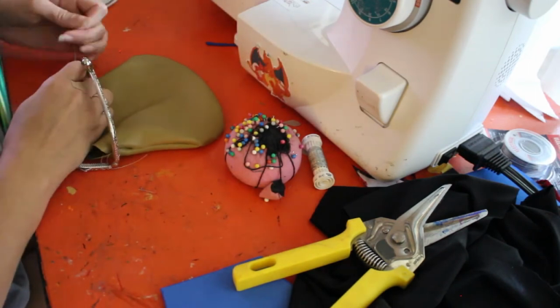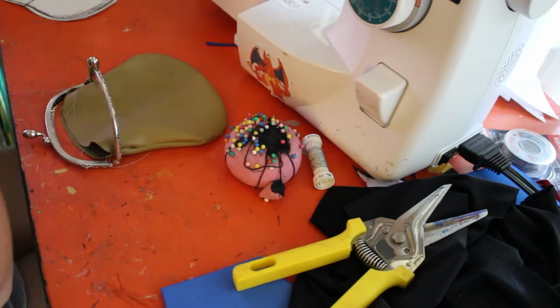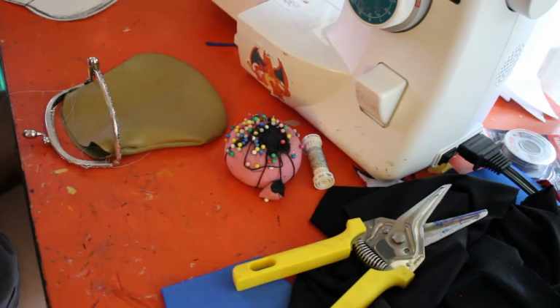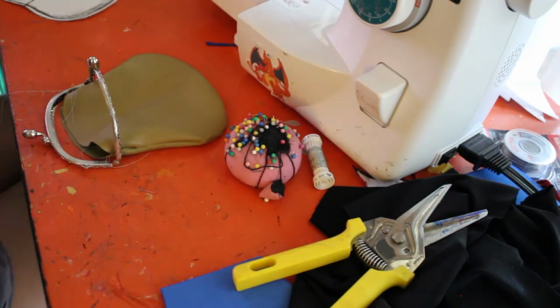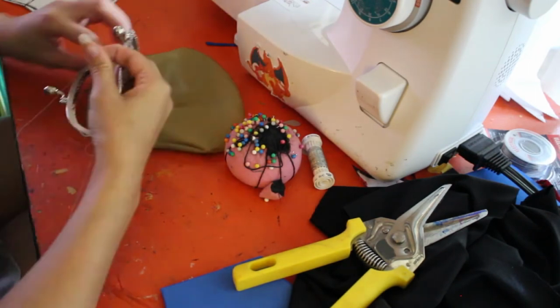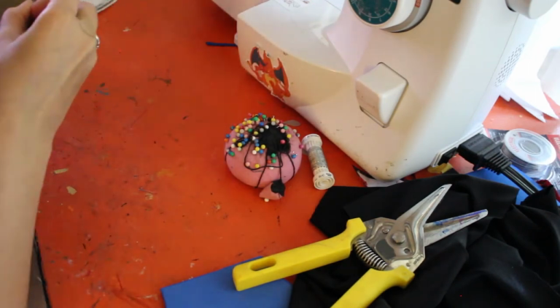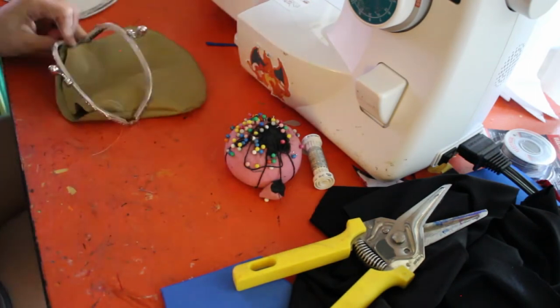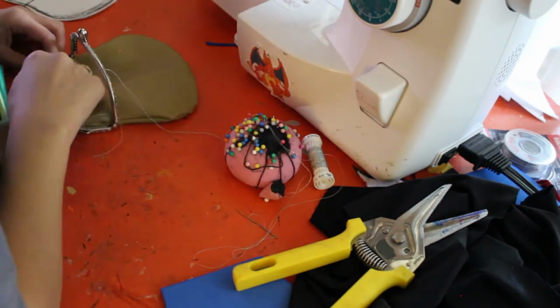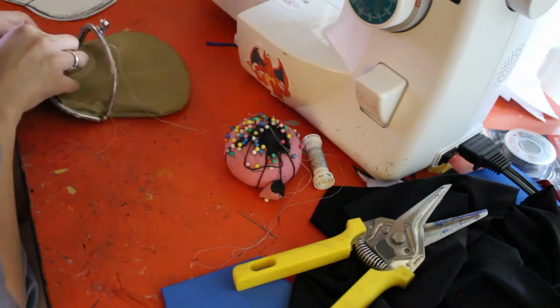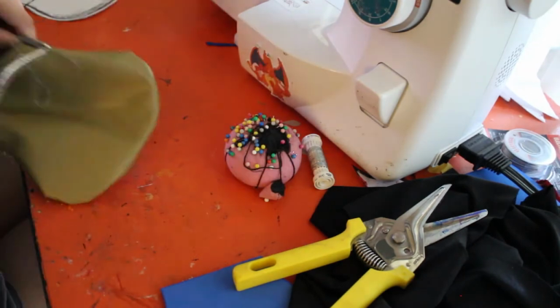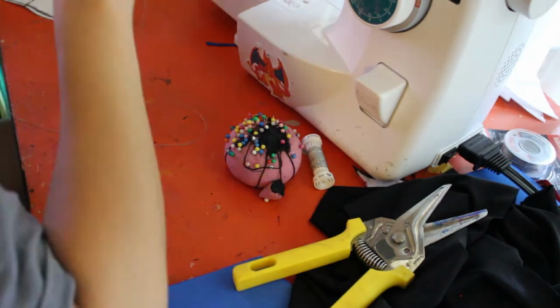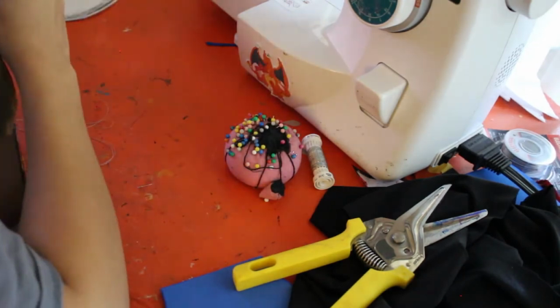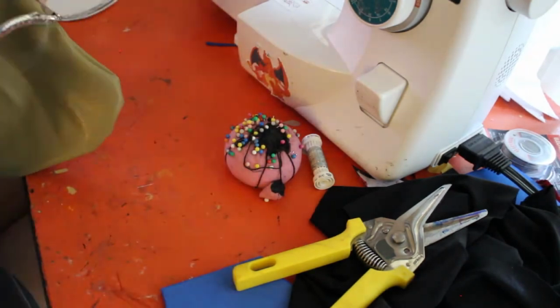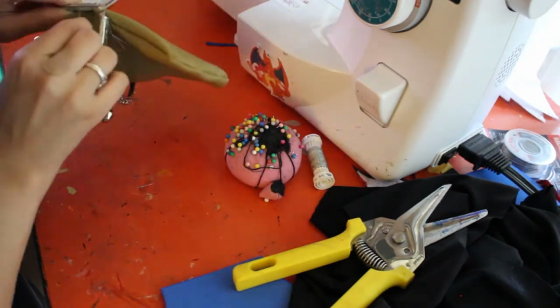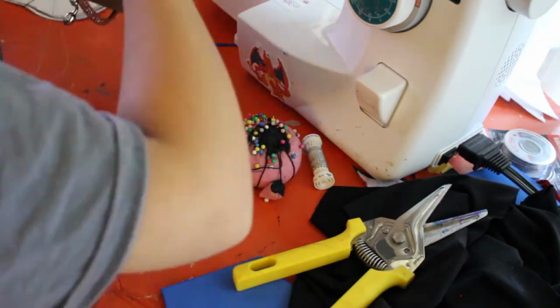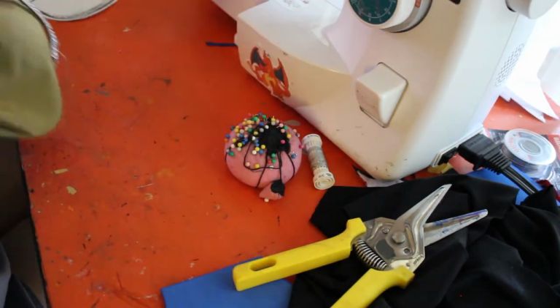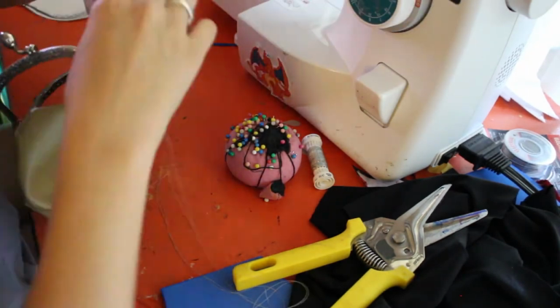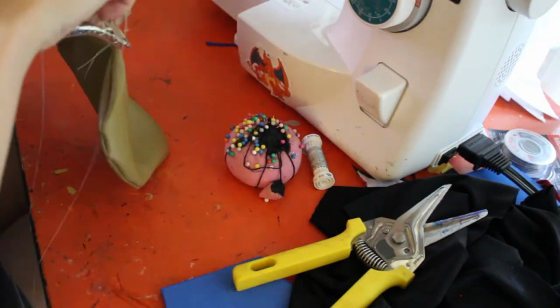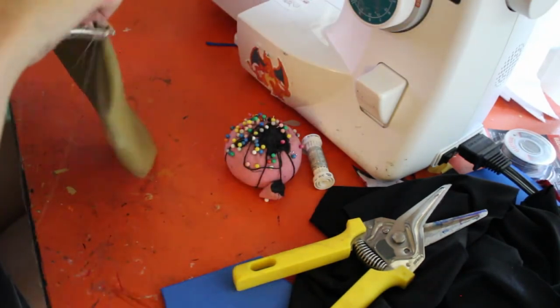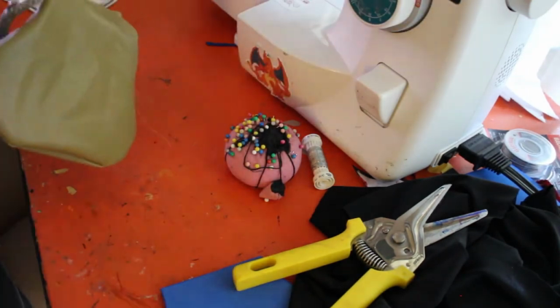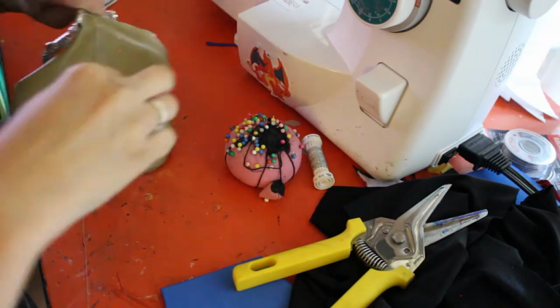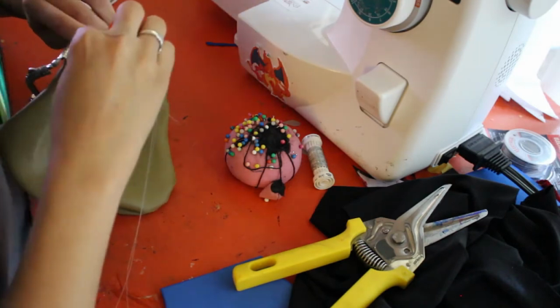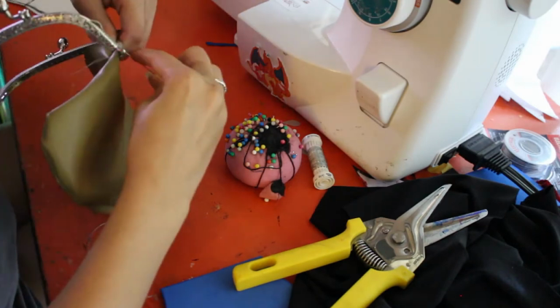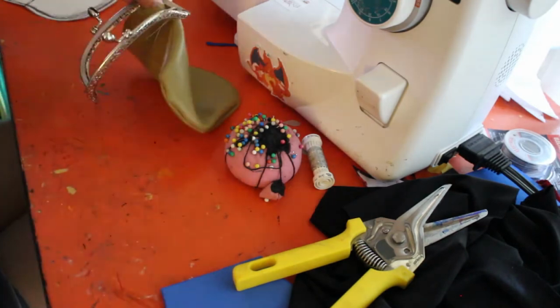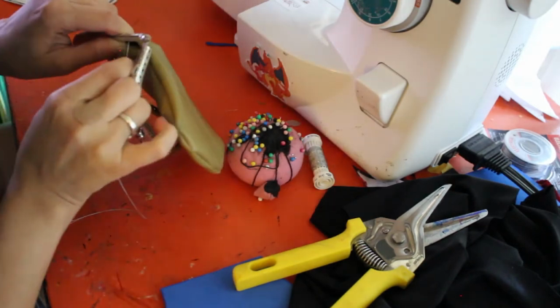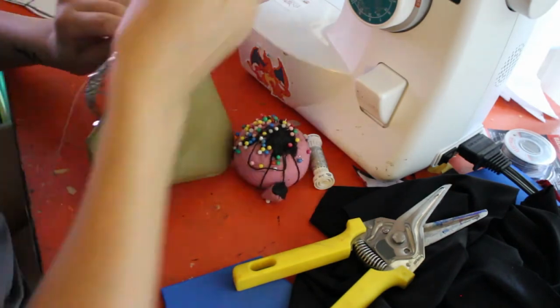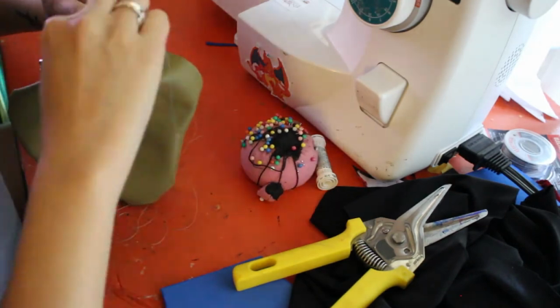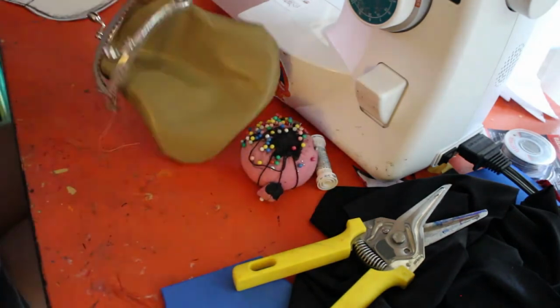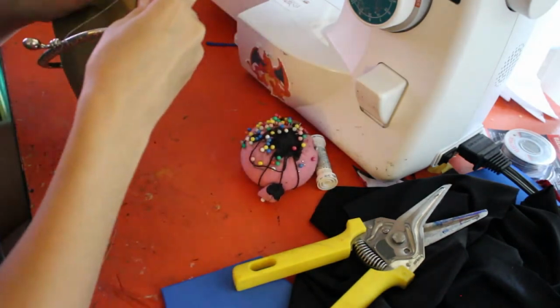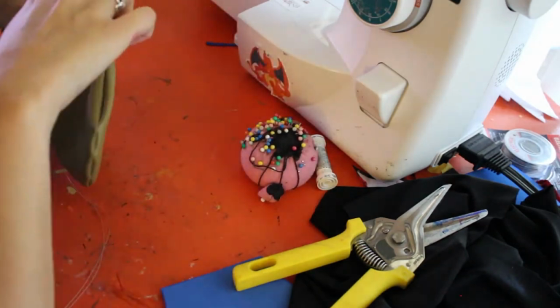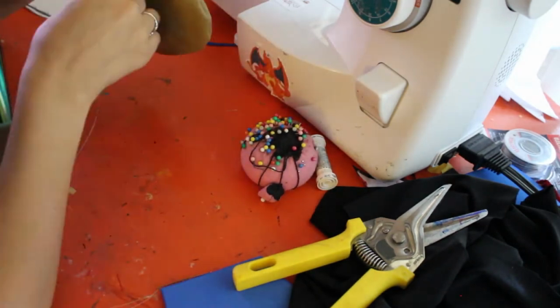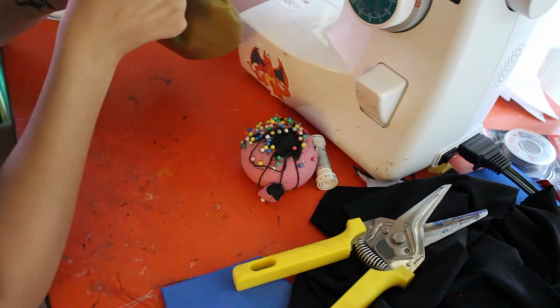And it was a little bit finicky at first, just because there's no real way to pin the two pieces together. So it doesn't really want to stay in place until after you've got a few stitches in there. But once you do have a few stitches in there, it's a lot easier and starts to go a bit smoother.